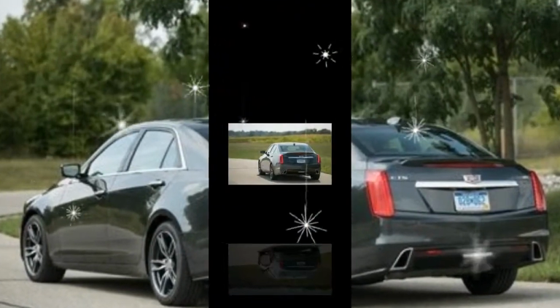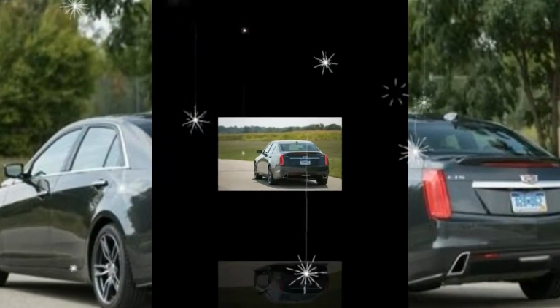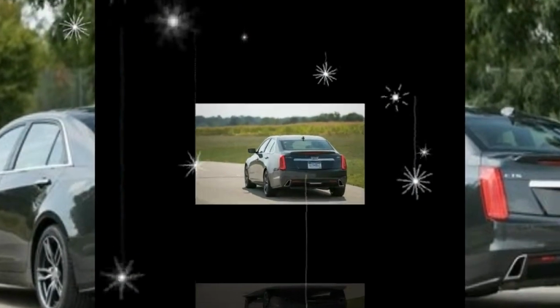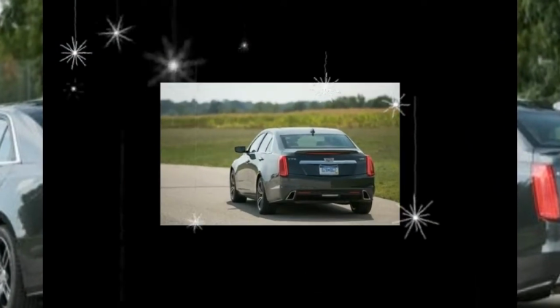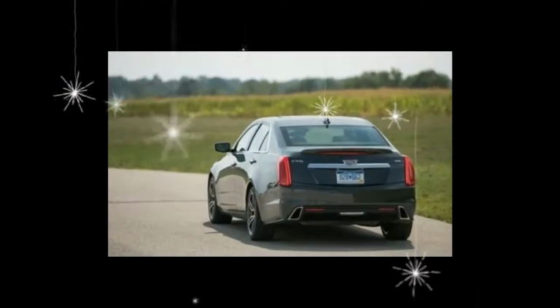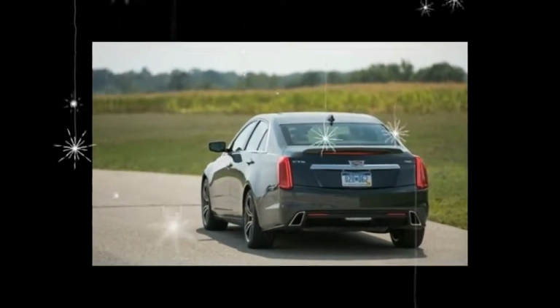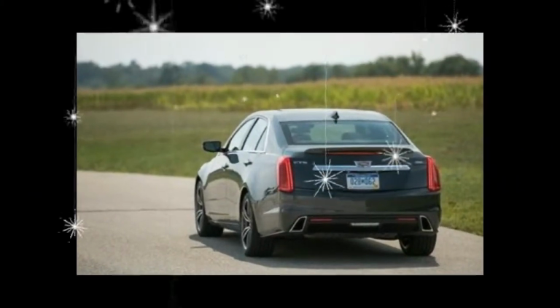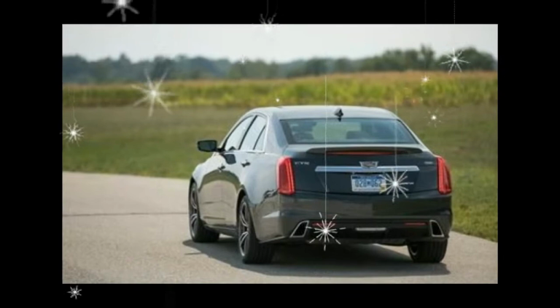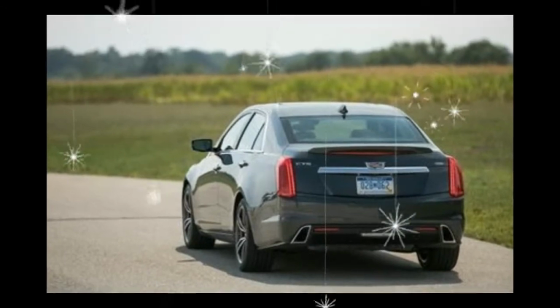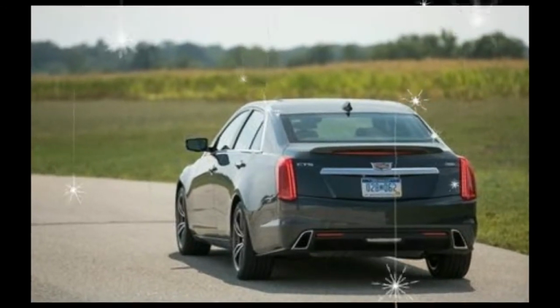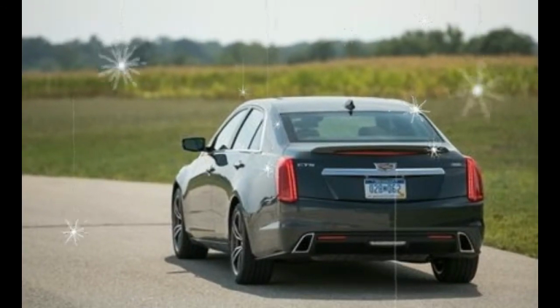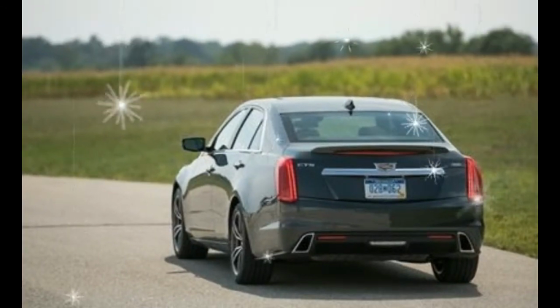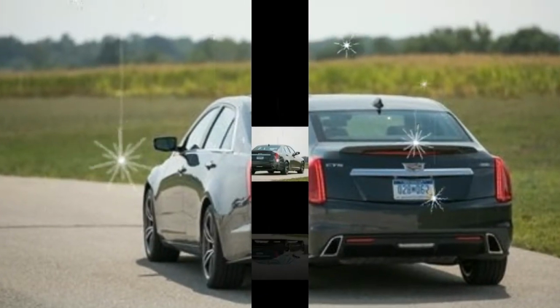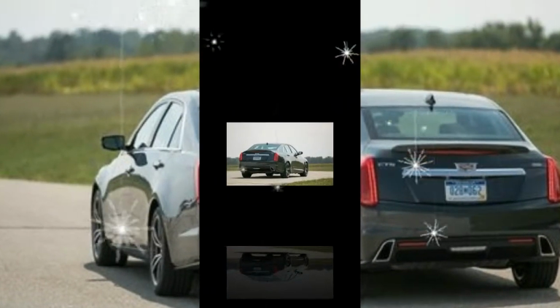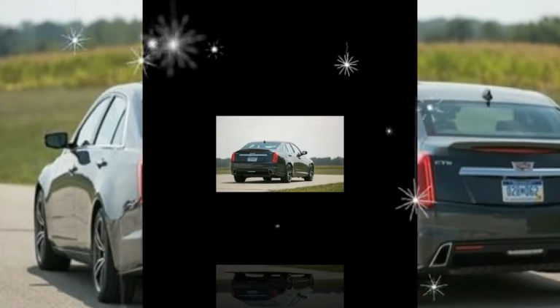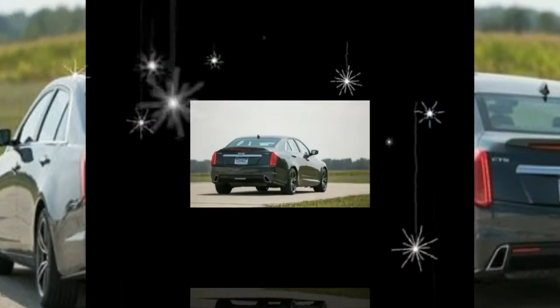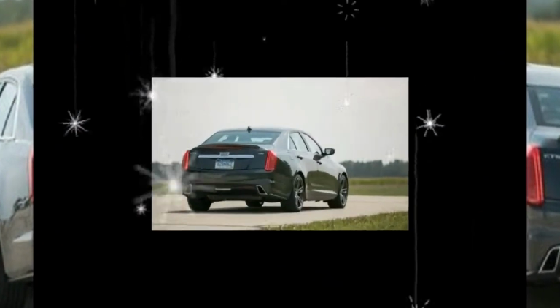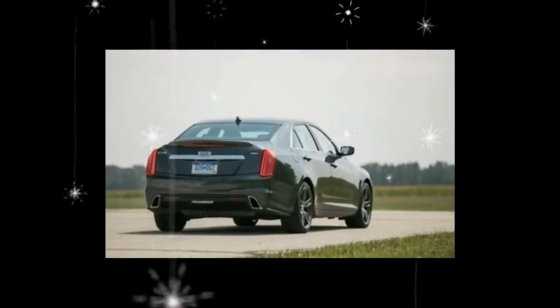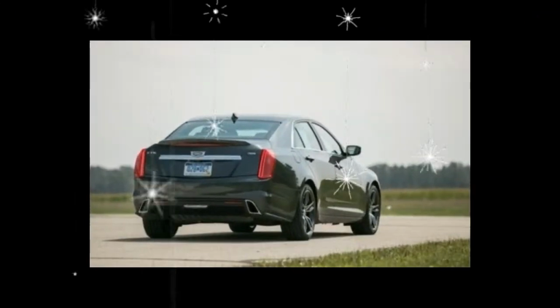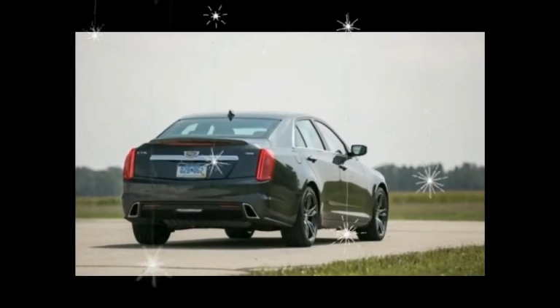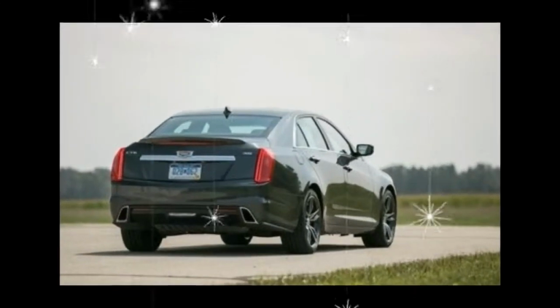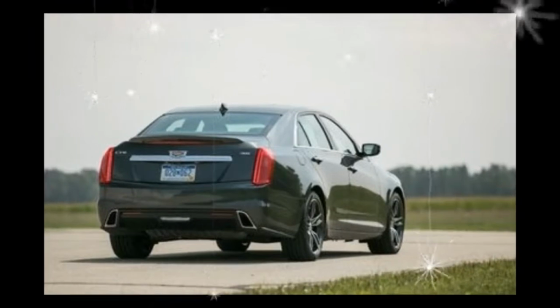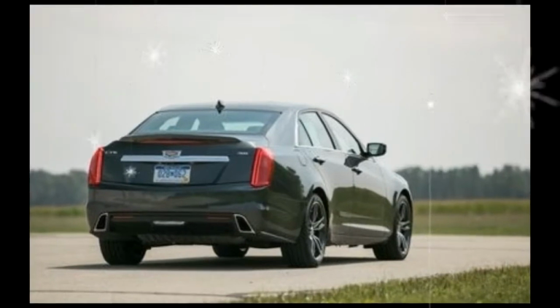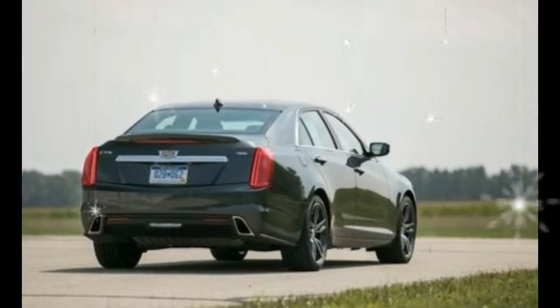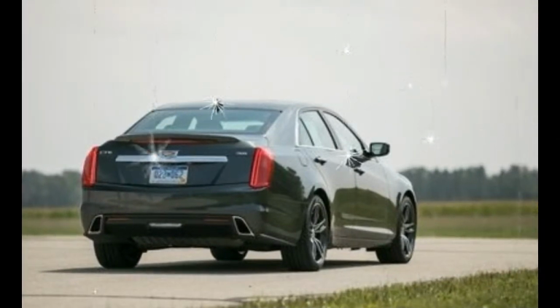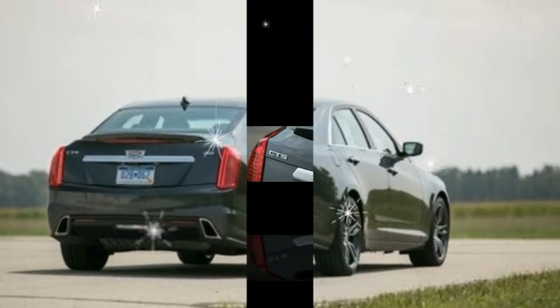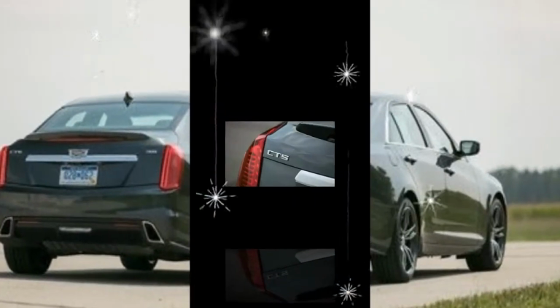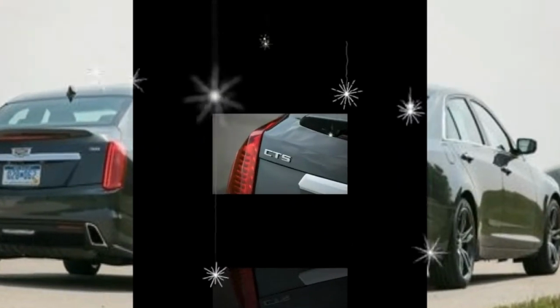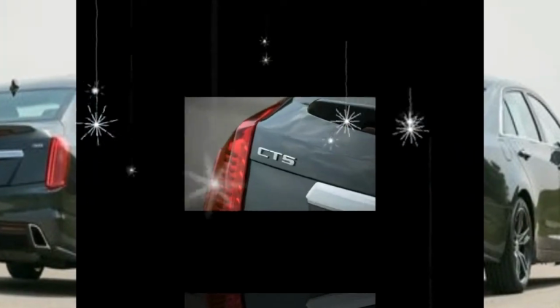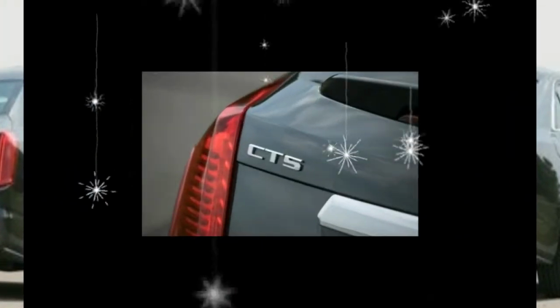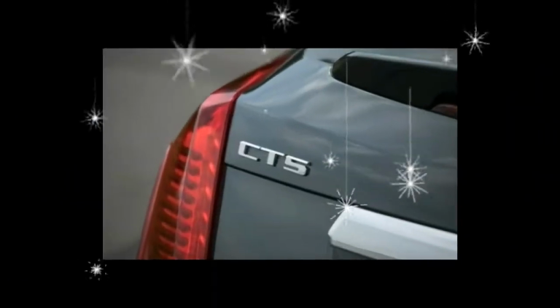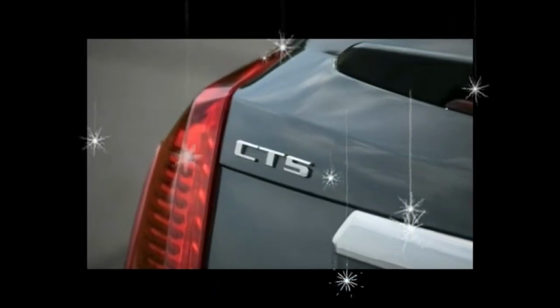For those seeking comfort and convenience, there are better offerings from Audi, BMW, and Mercedes-Benz, but the CTS offers a higher smile-per-mile ratio for driving enthusiasts.